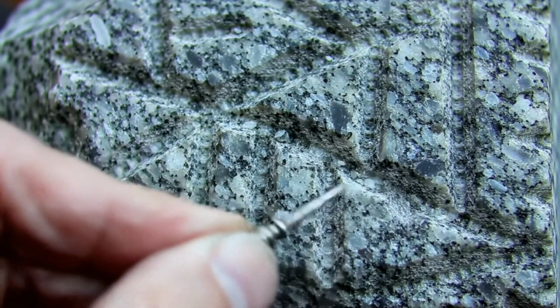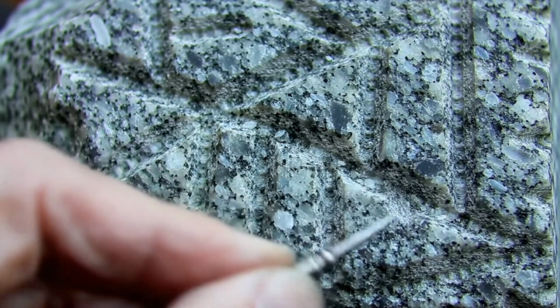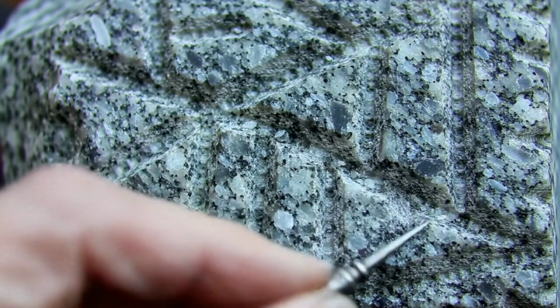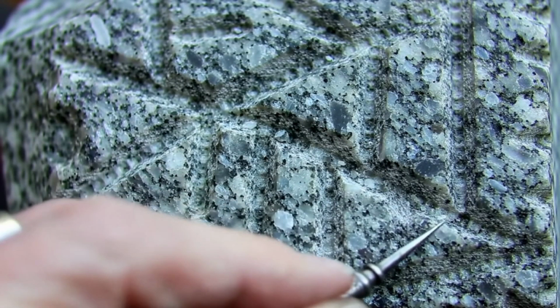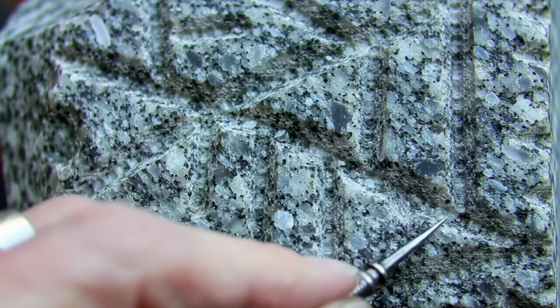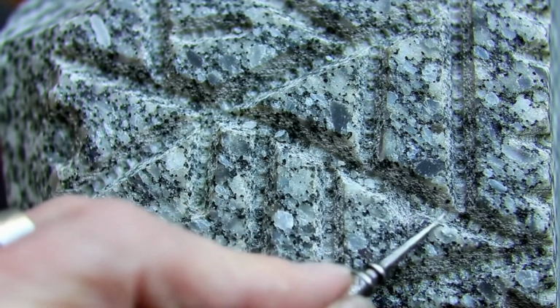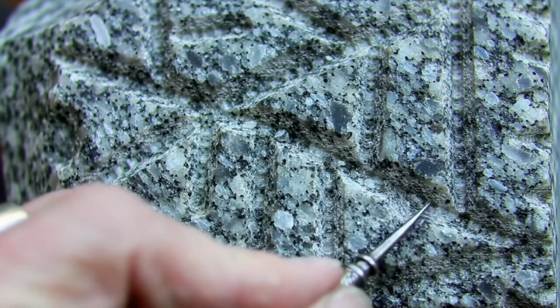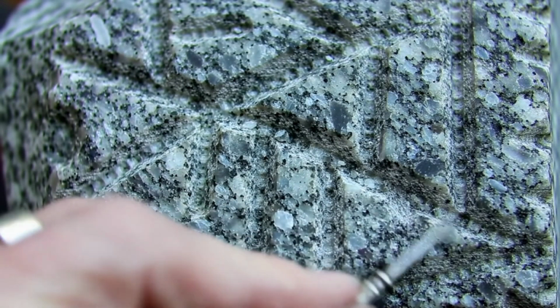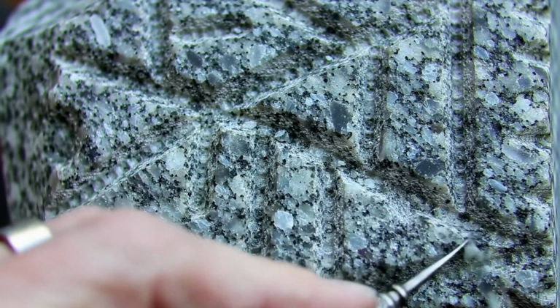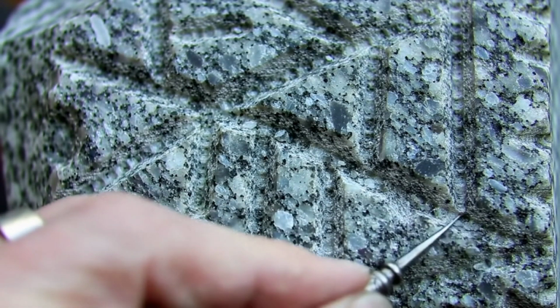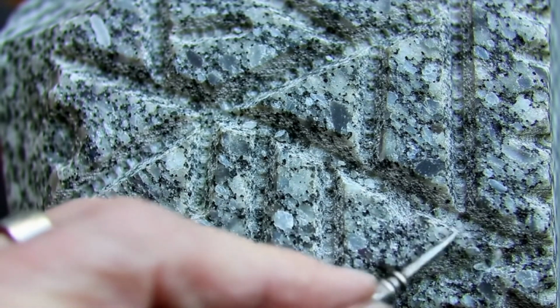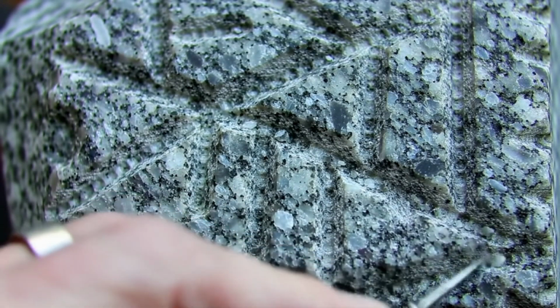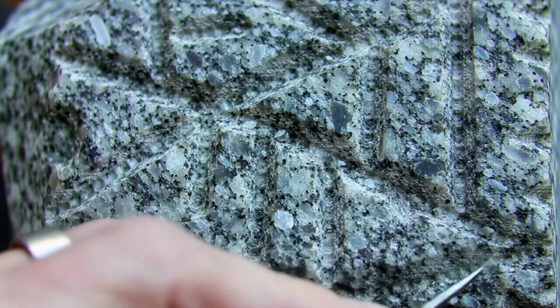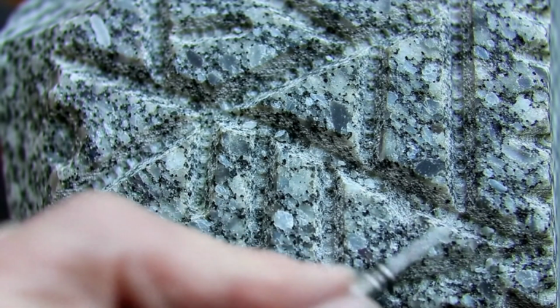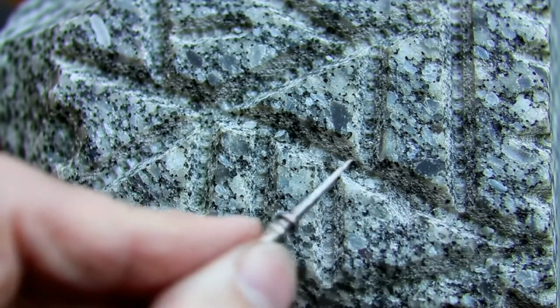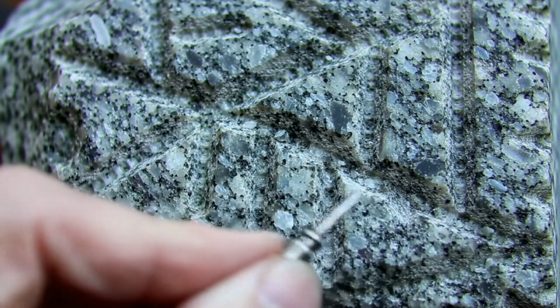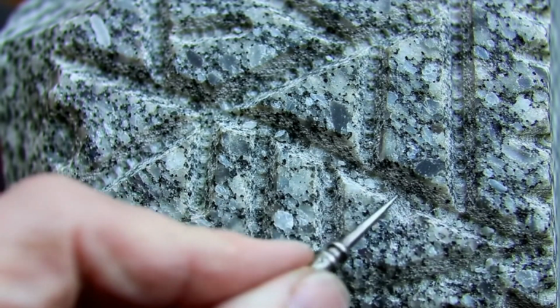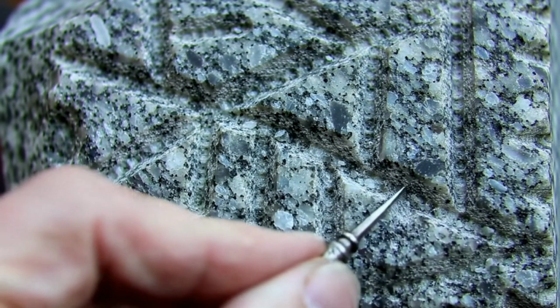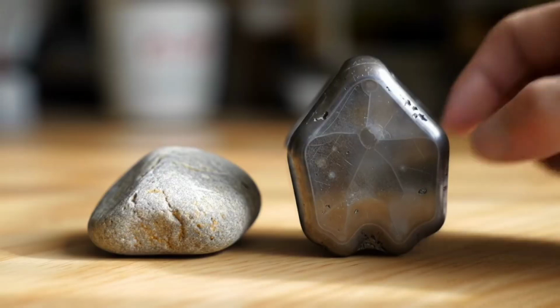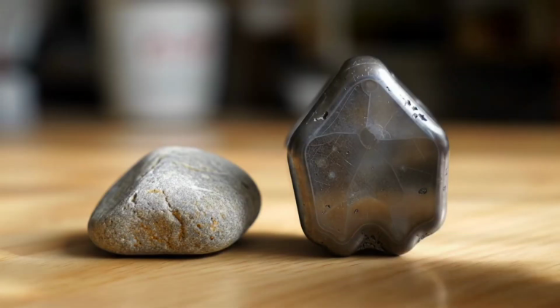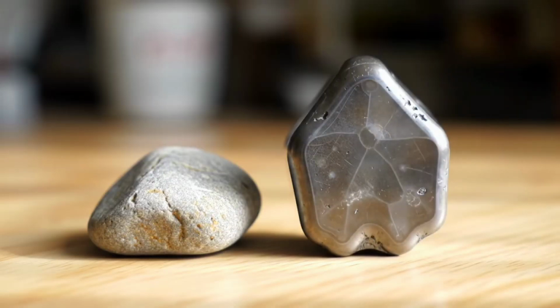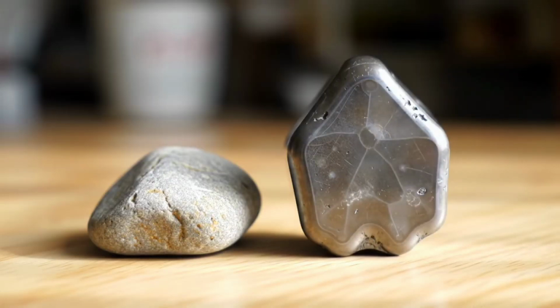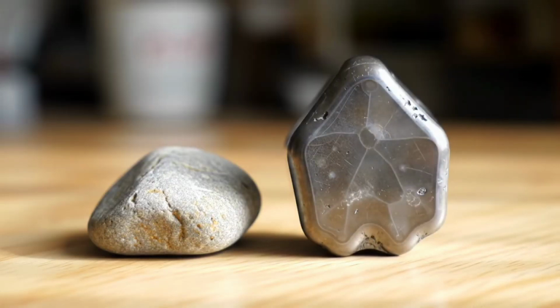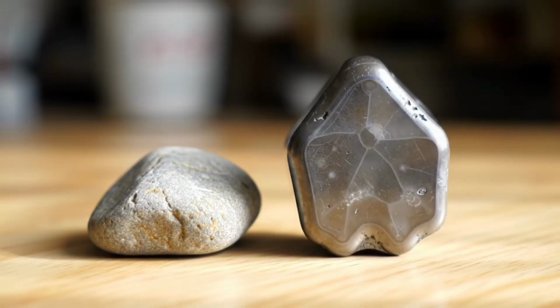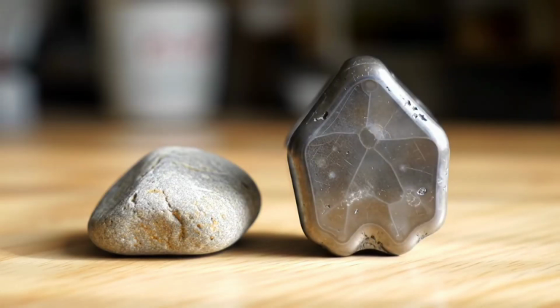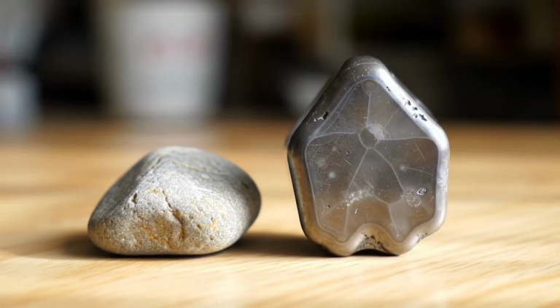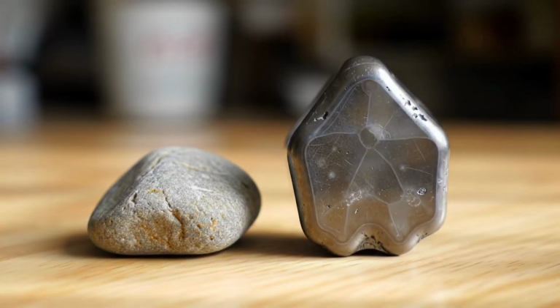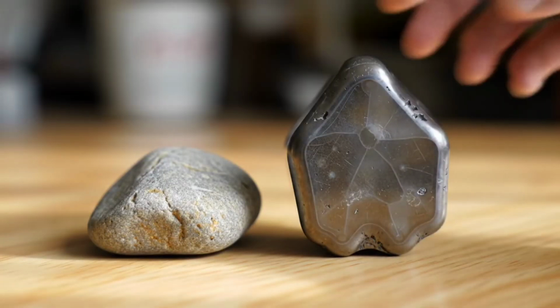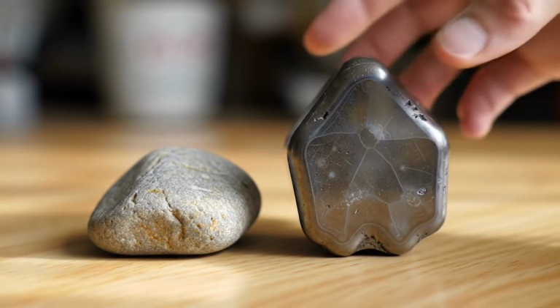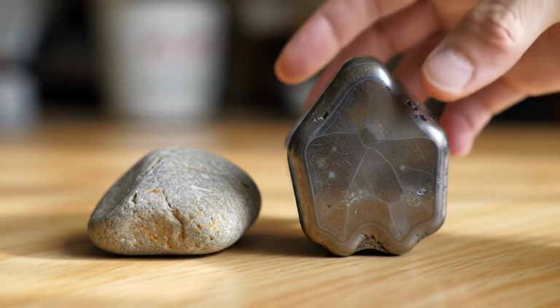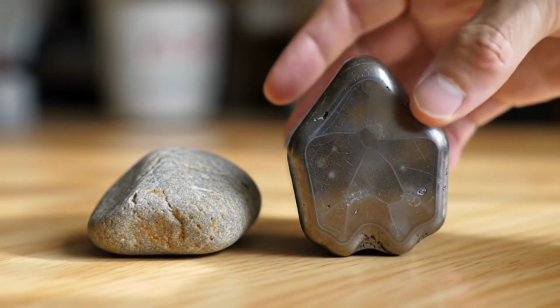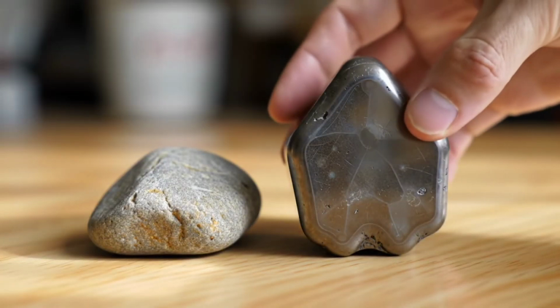Third, test its hardness by gently scratching the stone with a metal object. Iron meteorites are very hard and don't scratch easily like ordinary rocks.